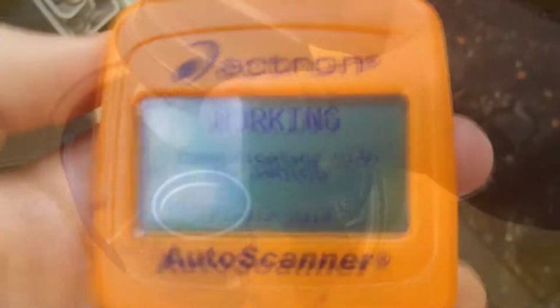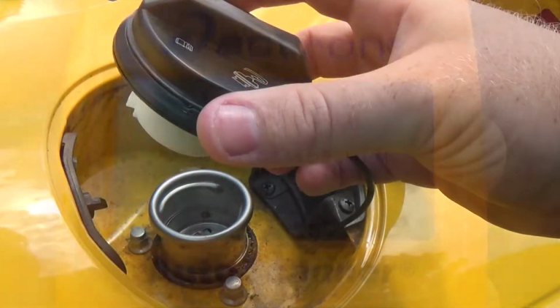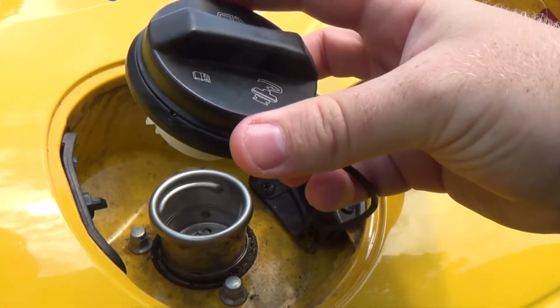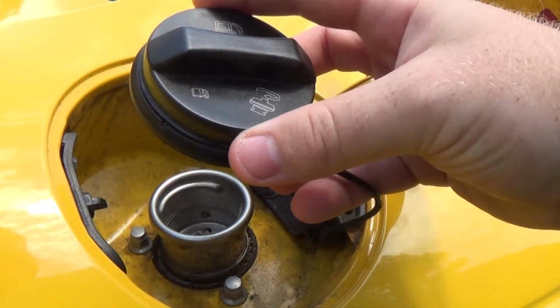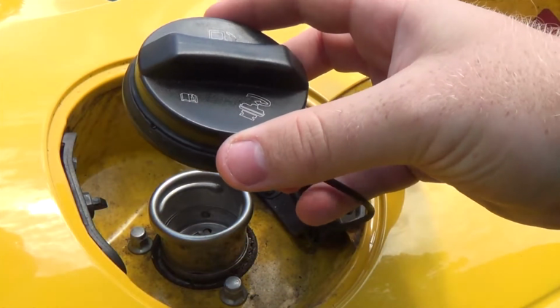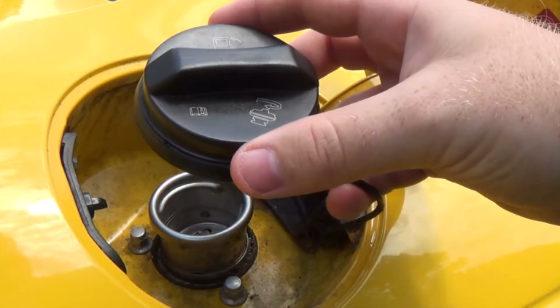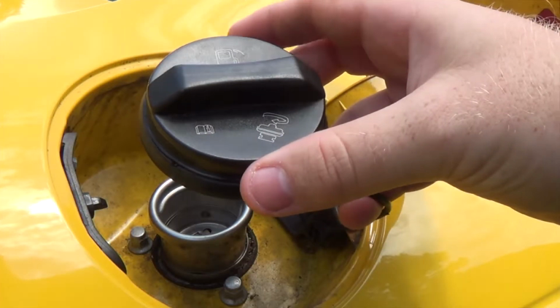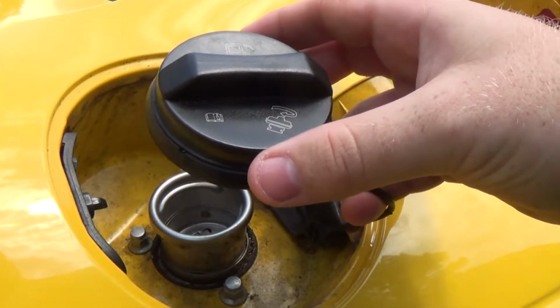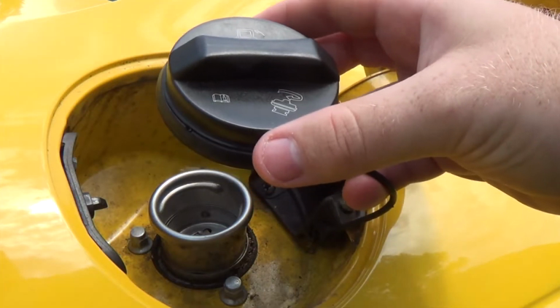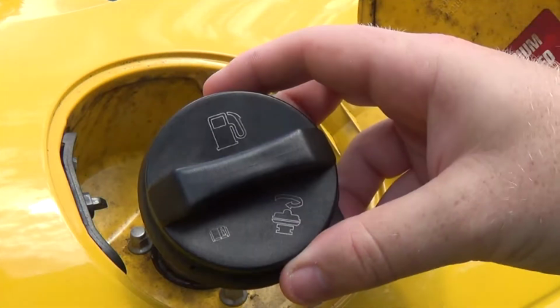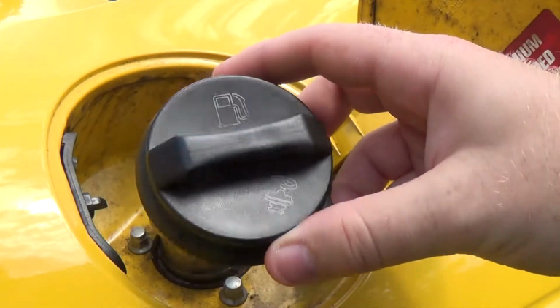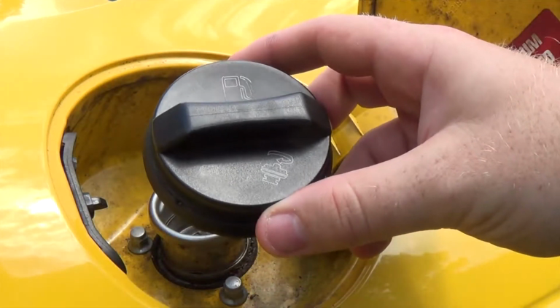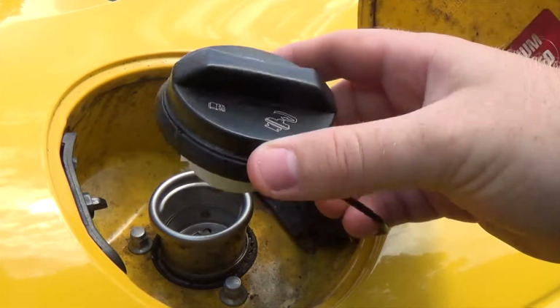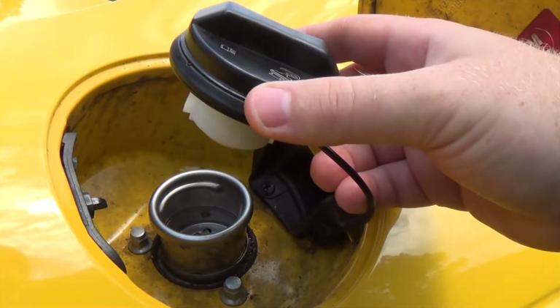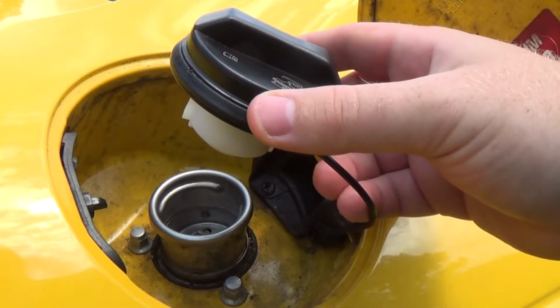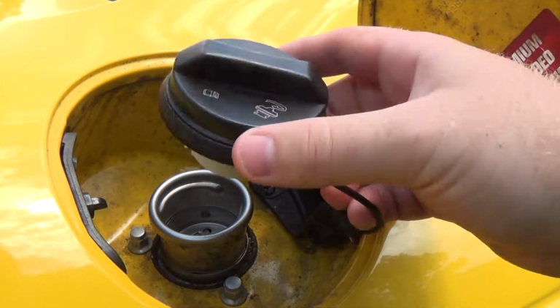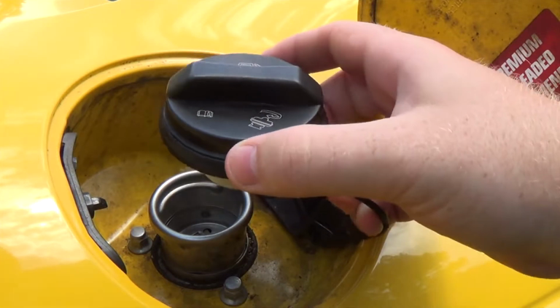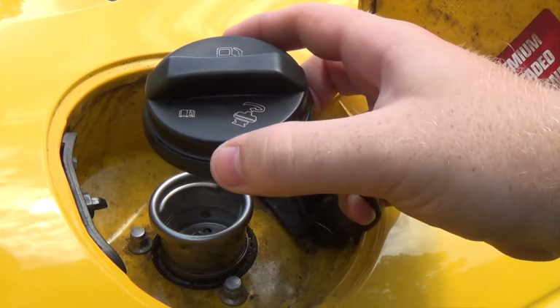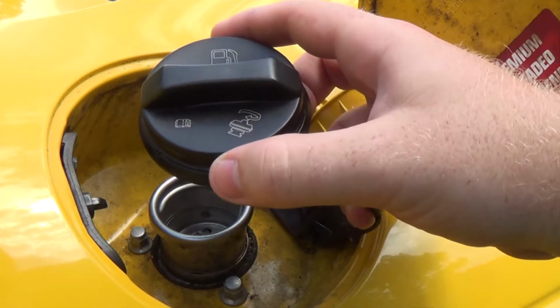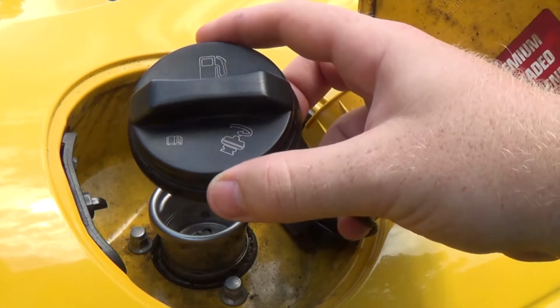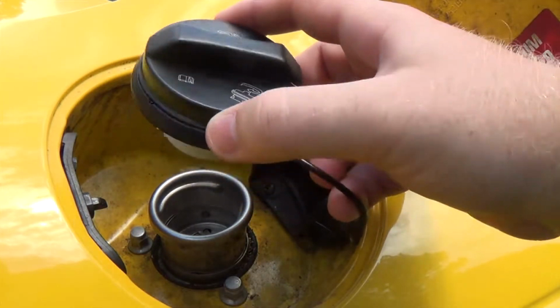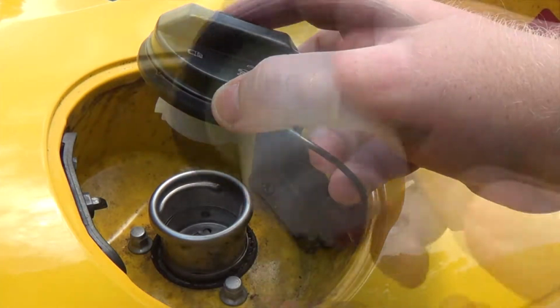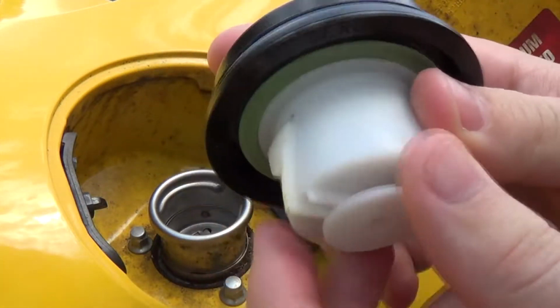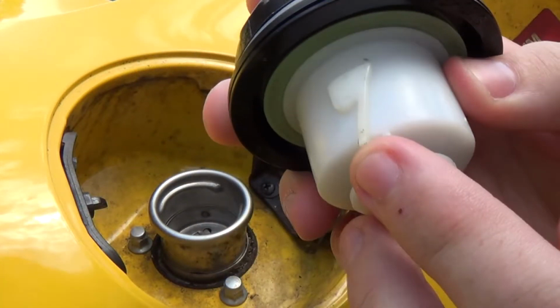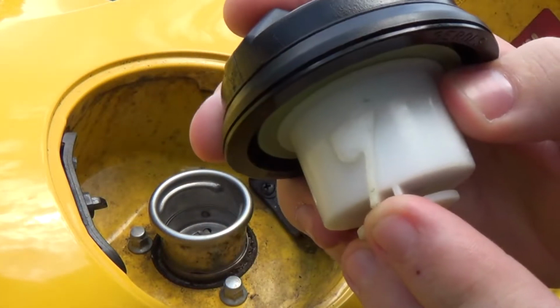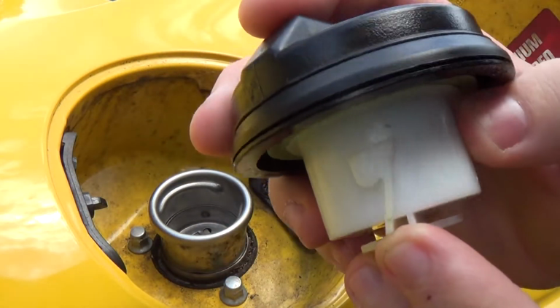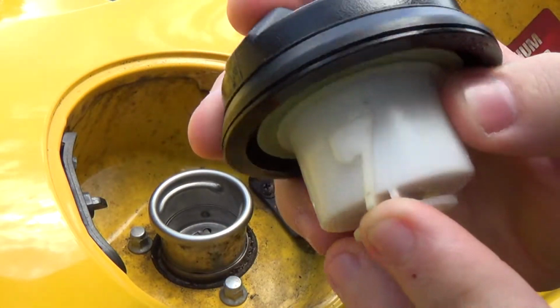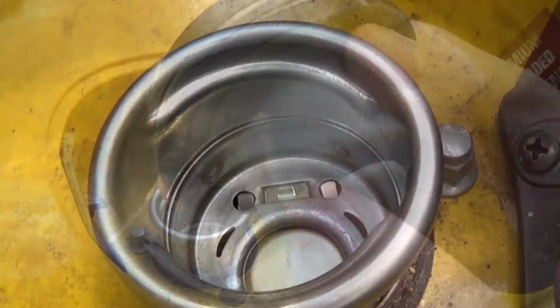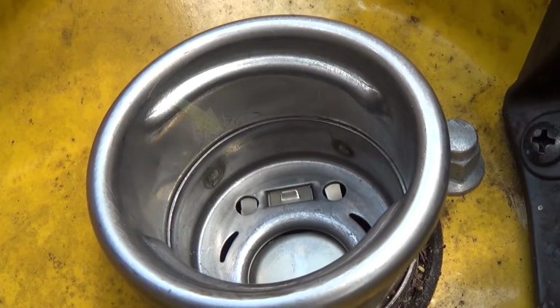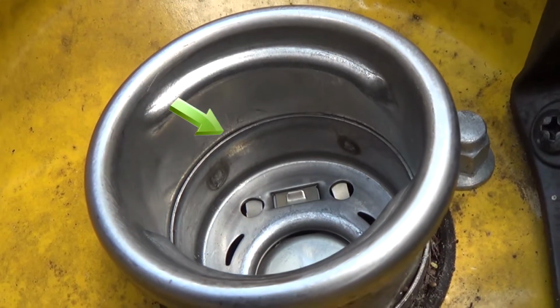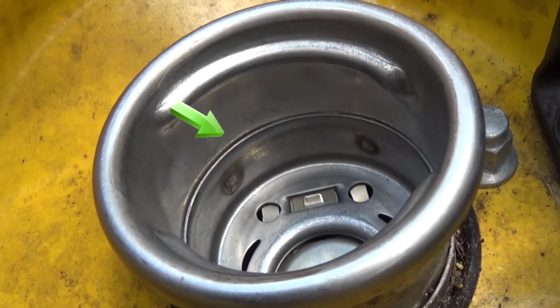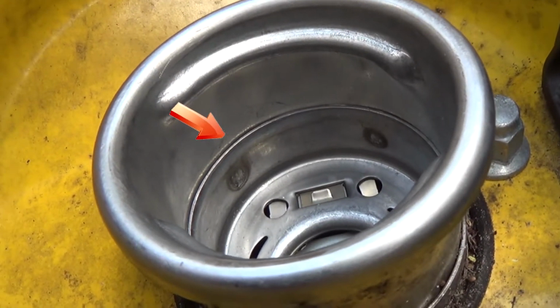This cap is an almost brand new AC Delco cap, which is what is recommended by the manufacturer. Even then it doesn't quite fit right, so let's take a look at the inside and see if there's any marks. If you look closely at the tips of these guides, you can see where it has been rubbing up against something.